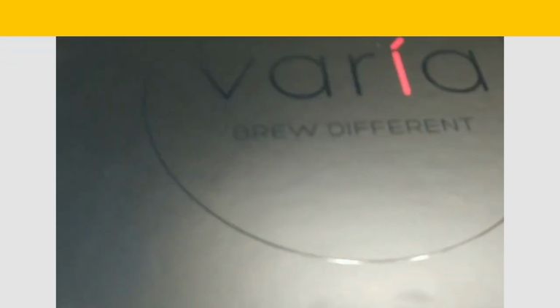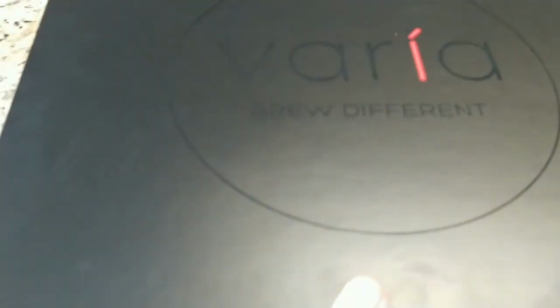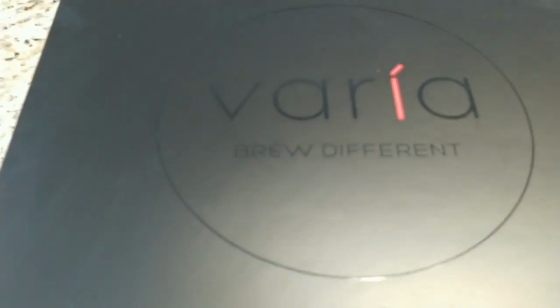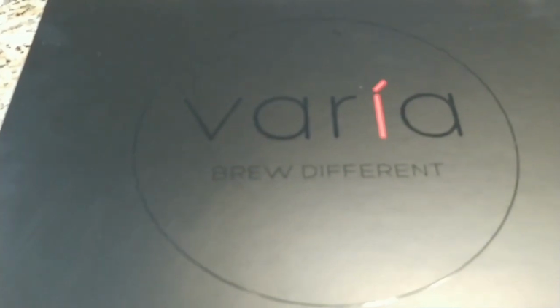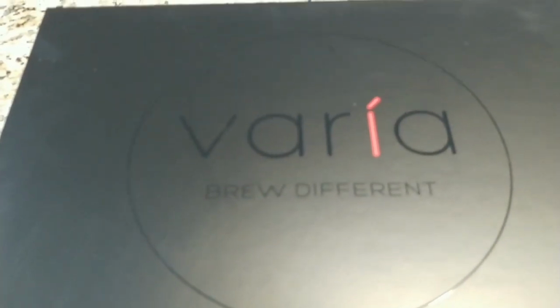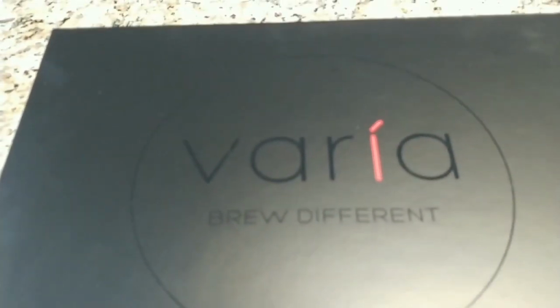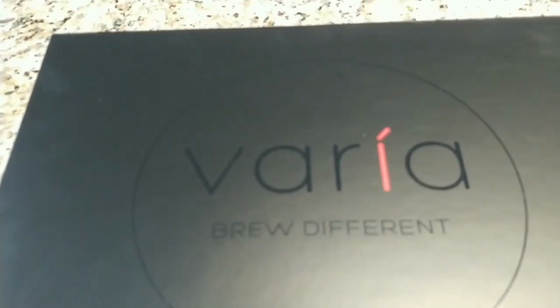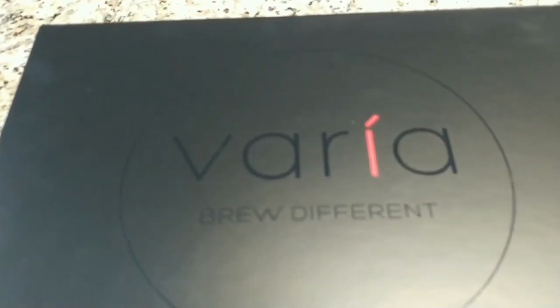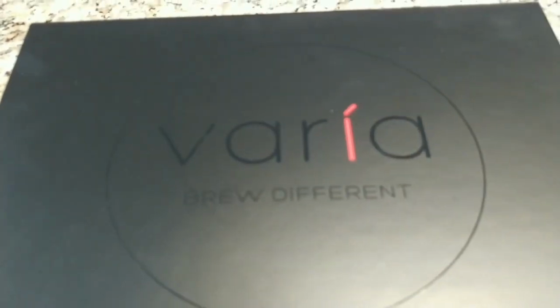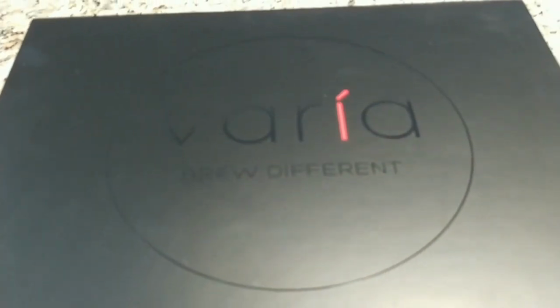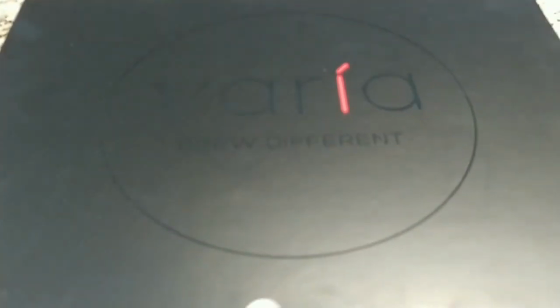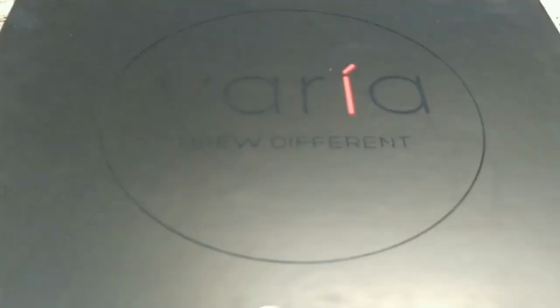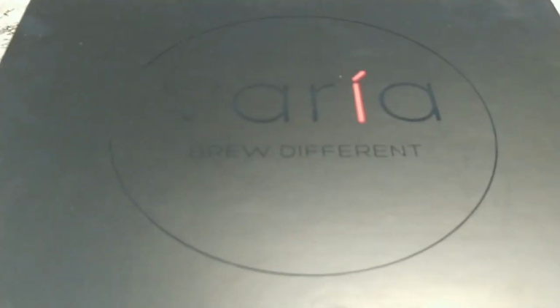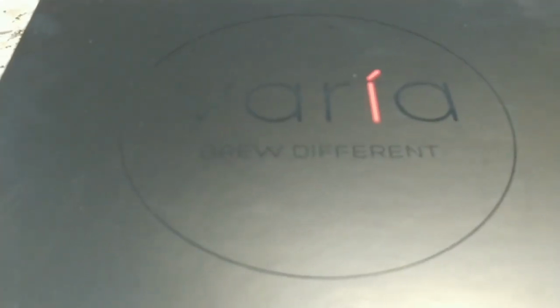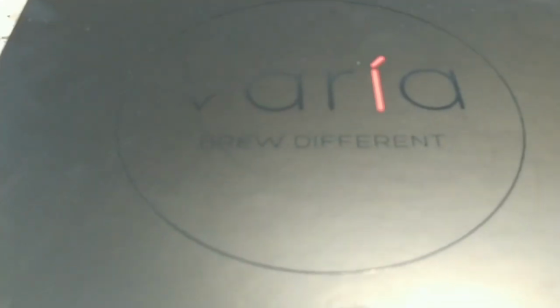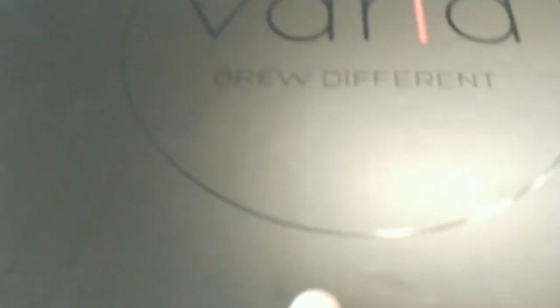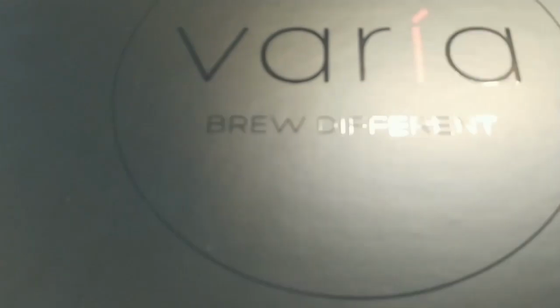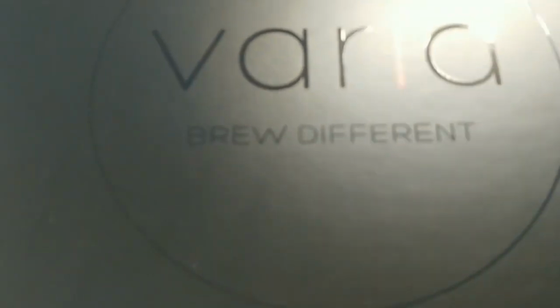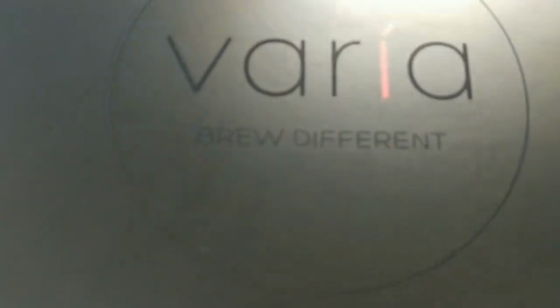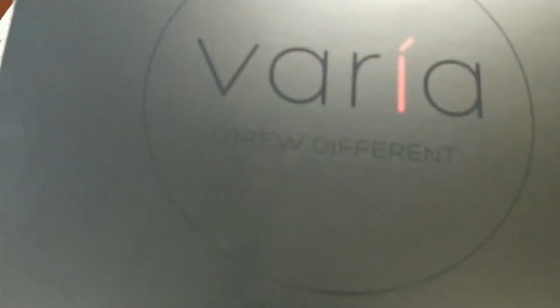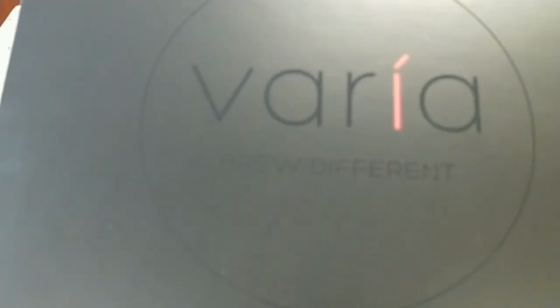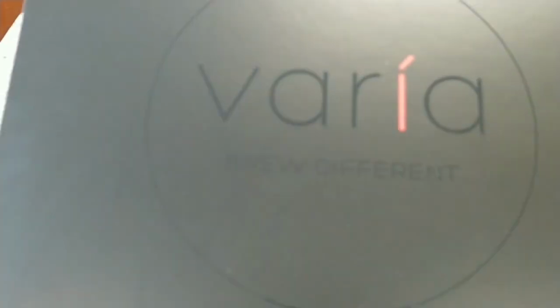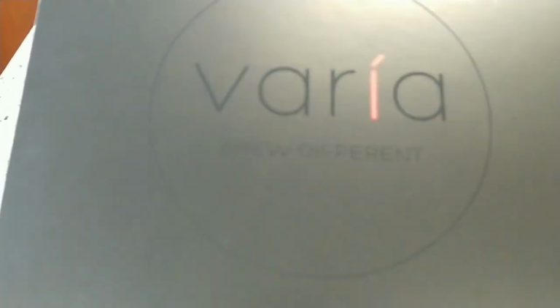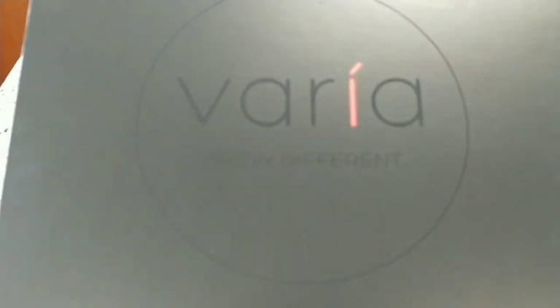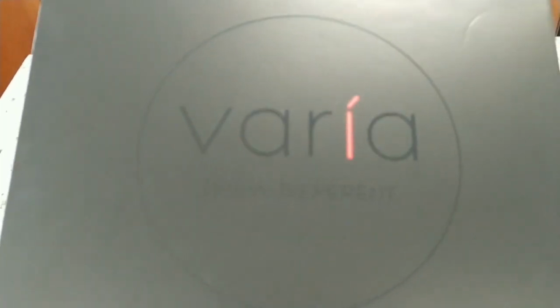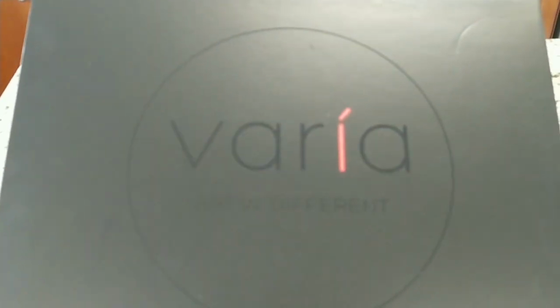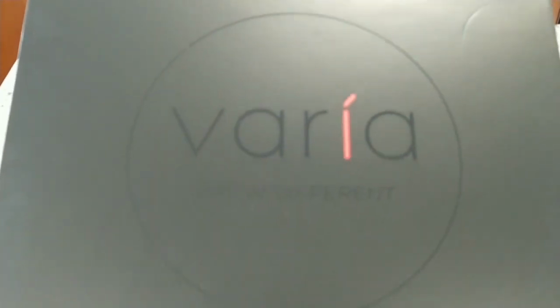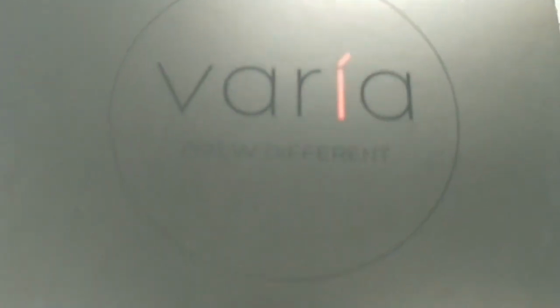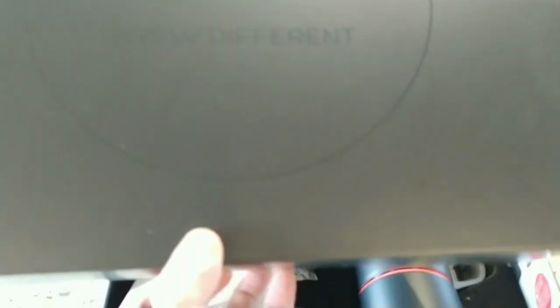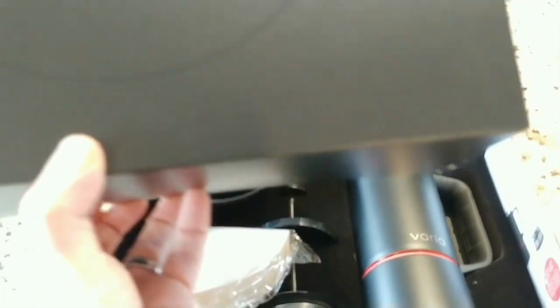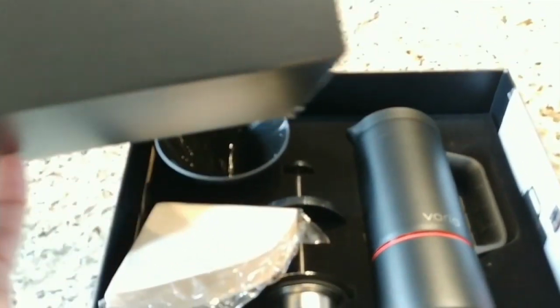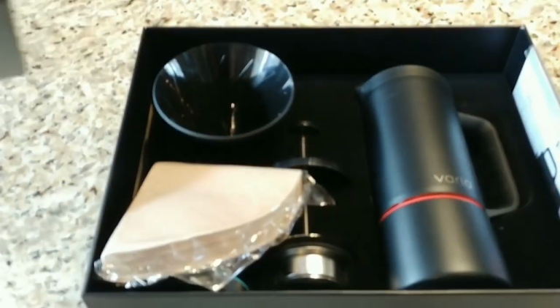As you can tell, it's a pretty big box. I'm going to do the big reveal right now. It comes in this really rad black box — let's see what it's all about on the inside.